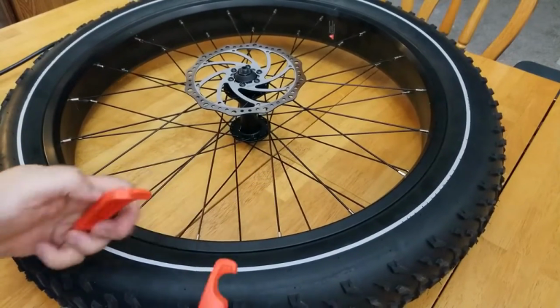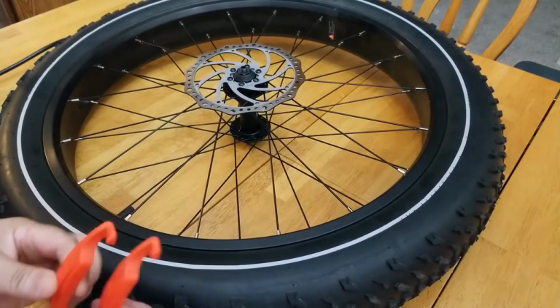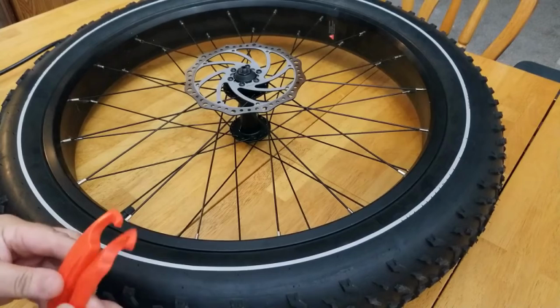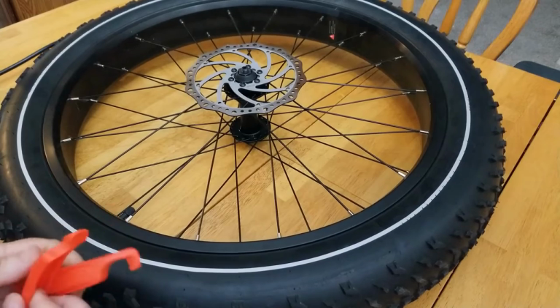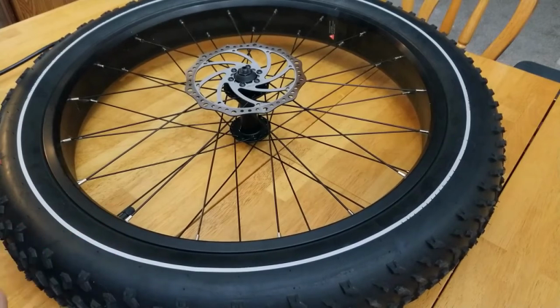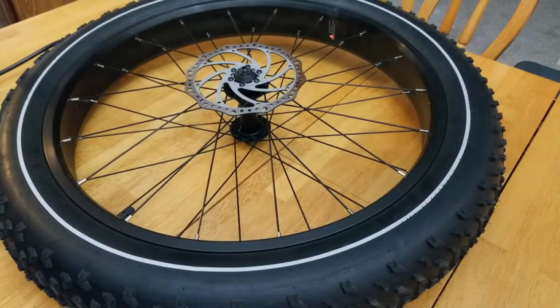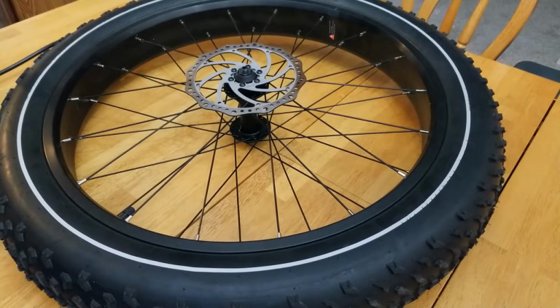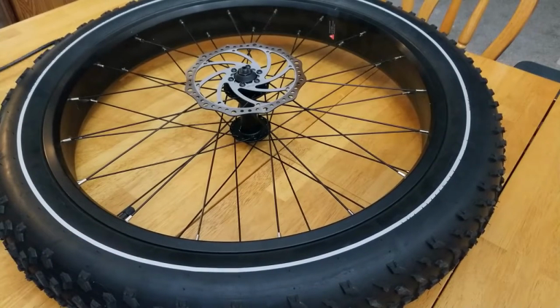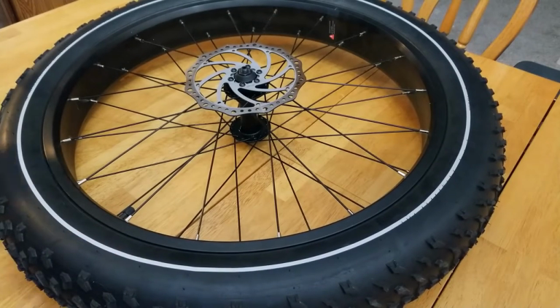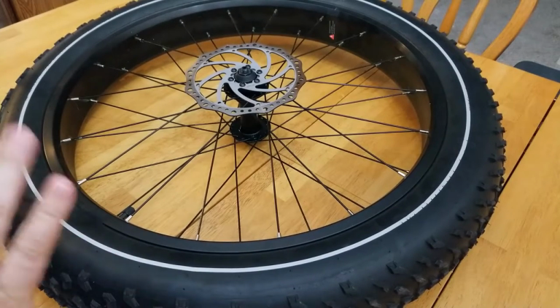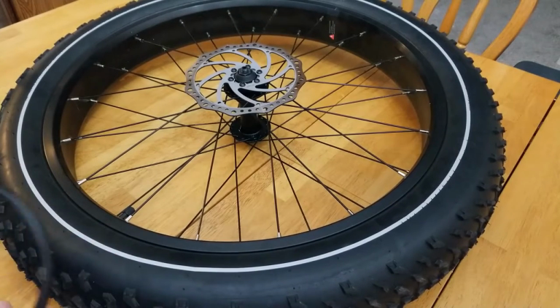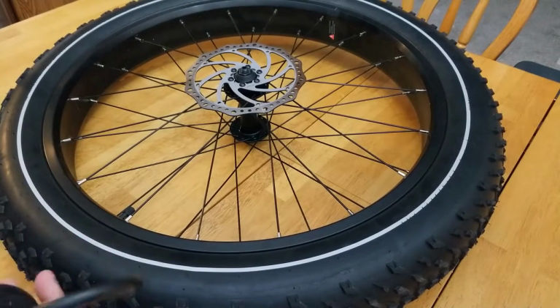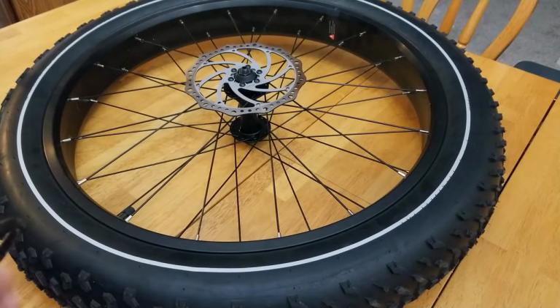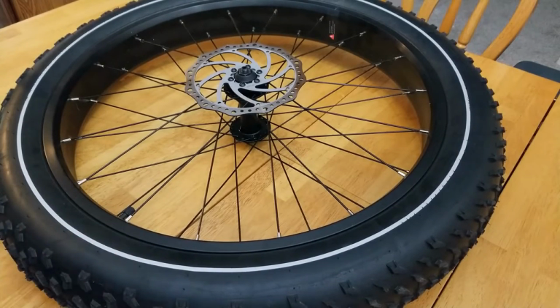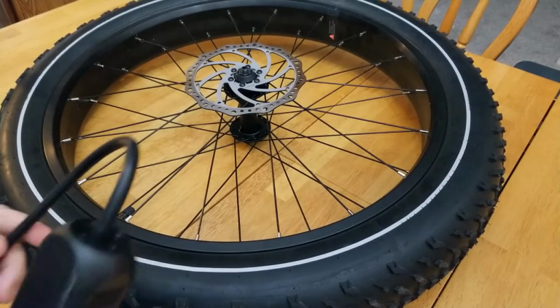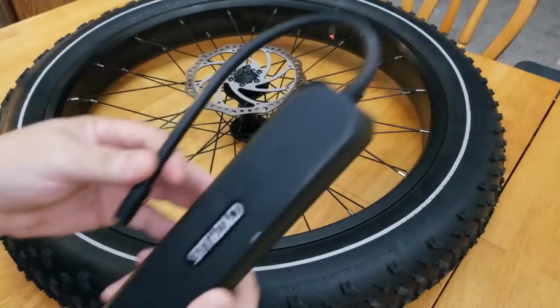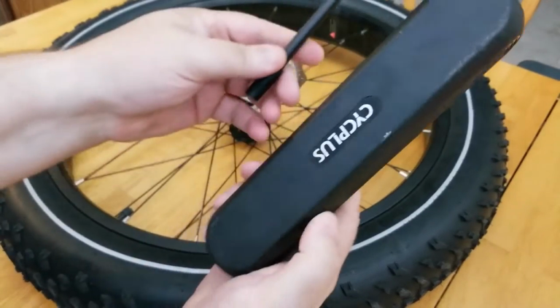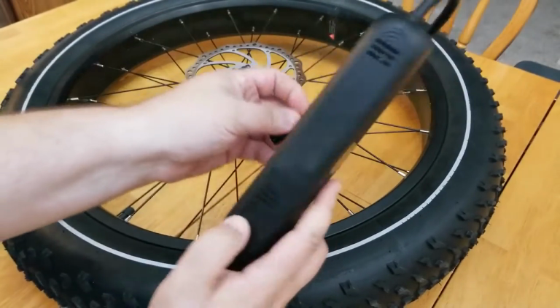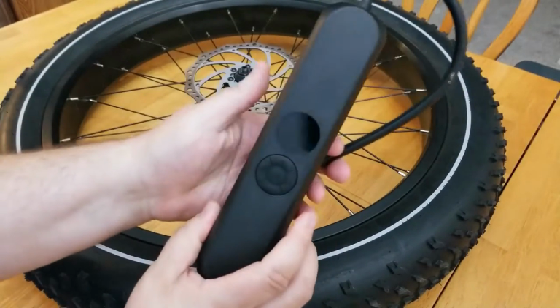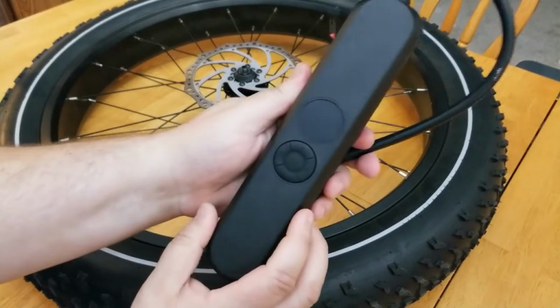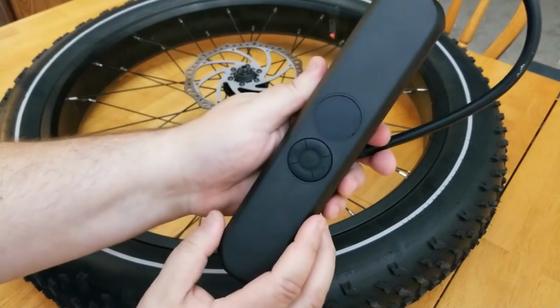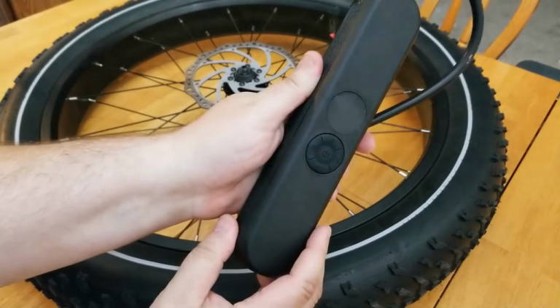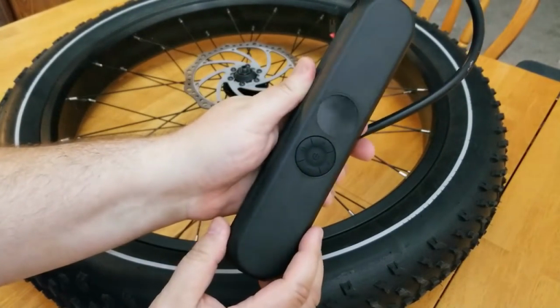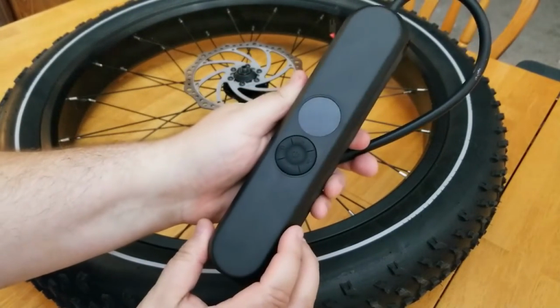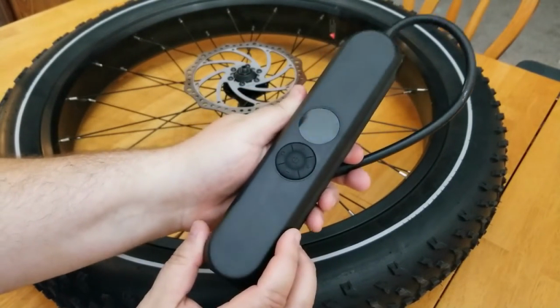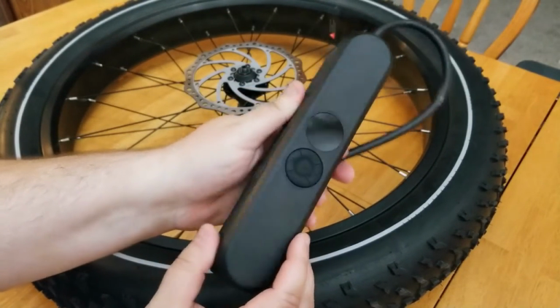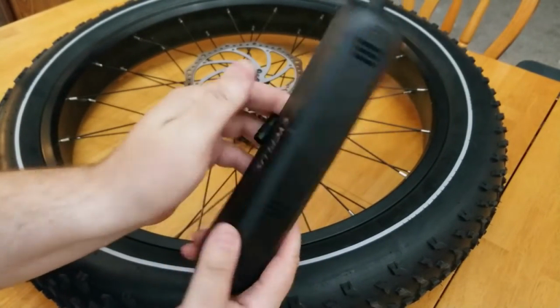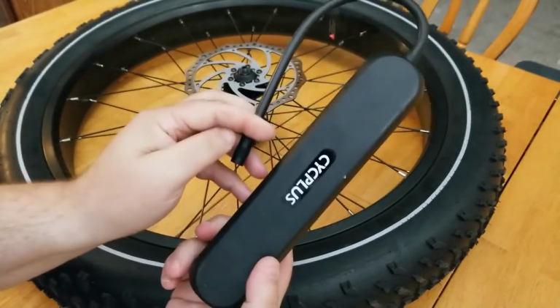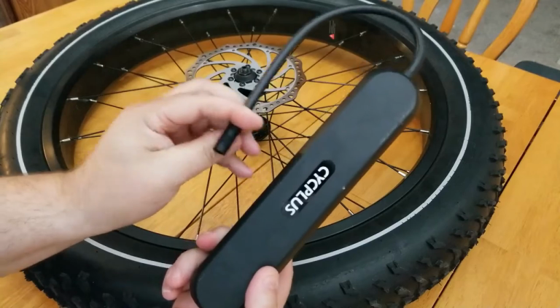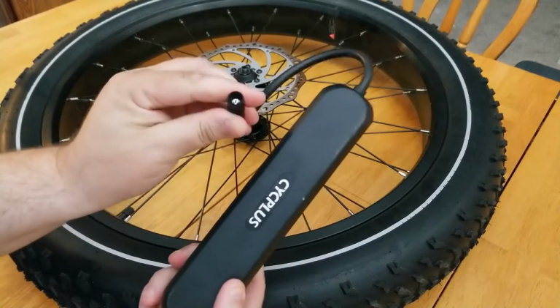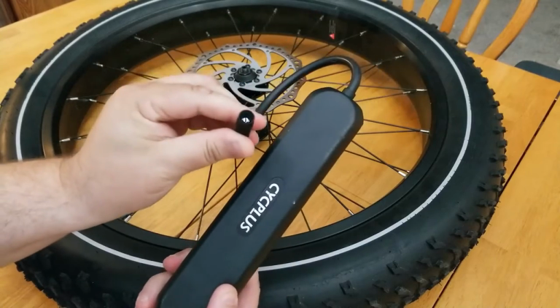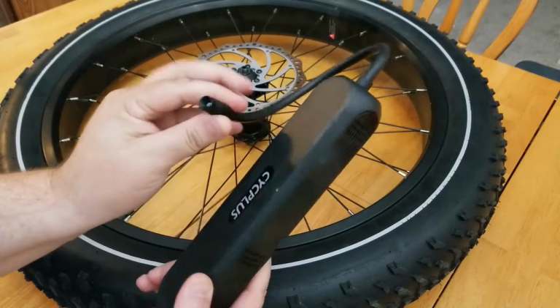You definitely want to have some sort of tire pump or tire inflator. I'm using a portable electric tire inflator.